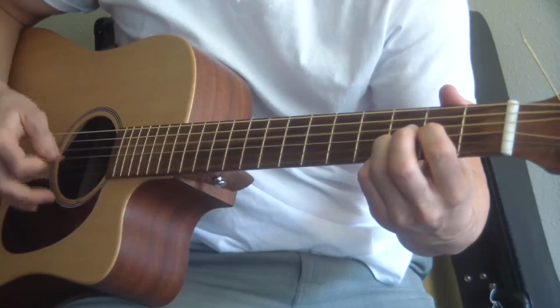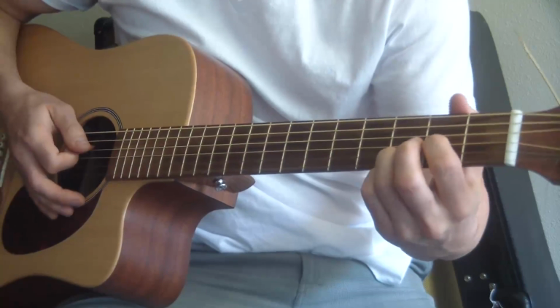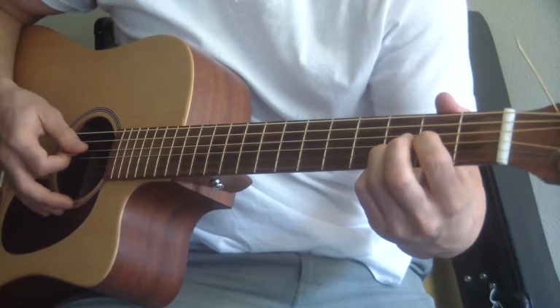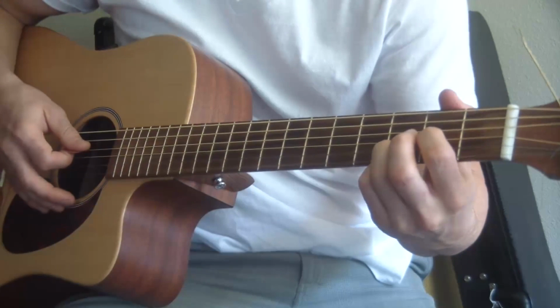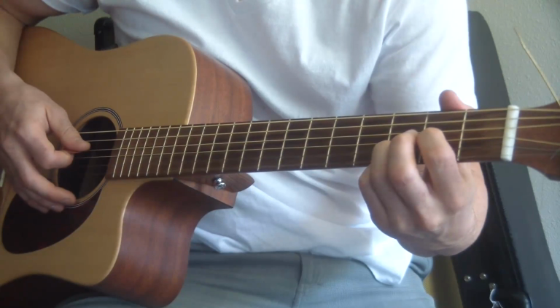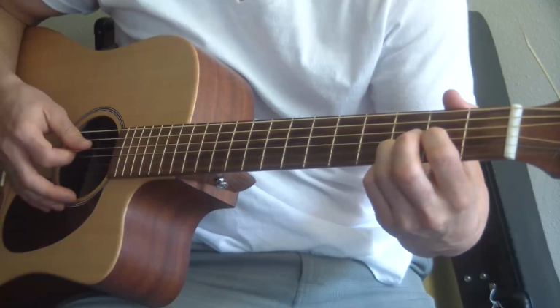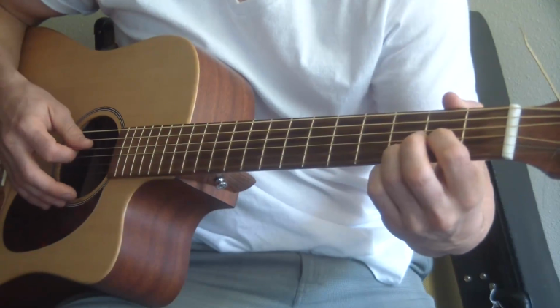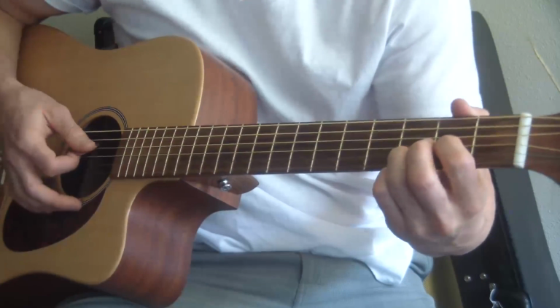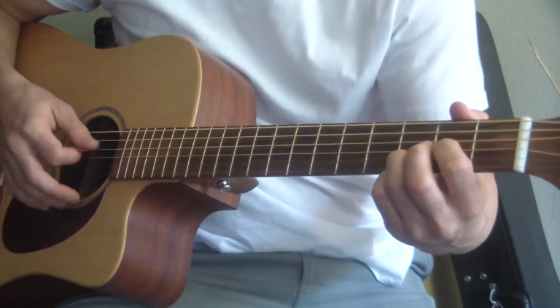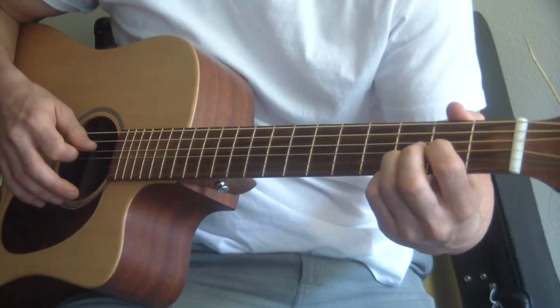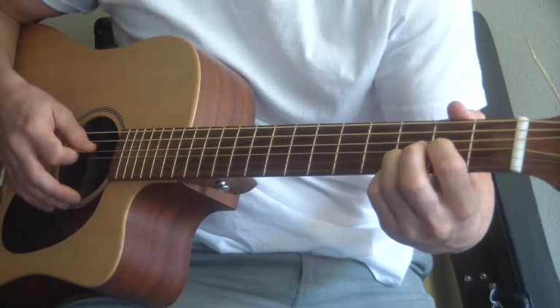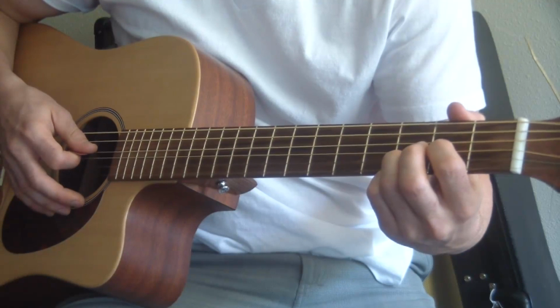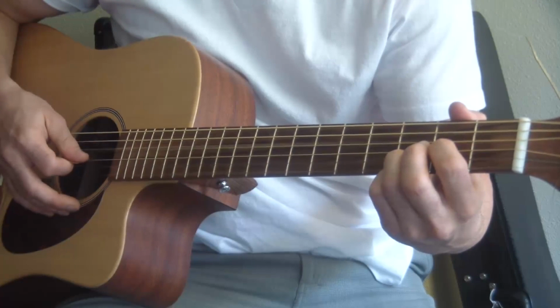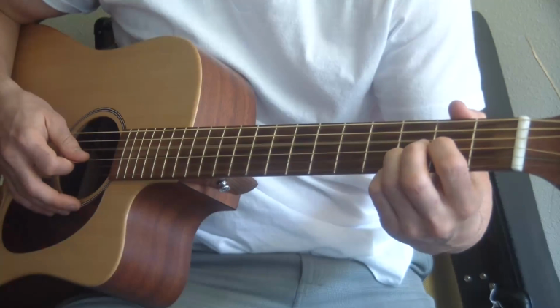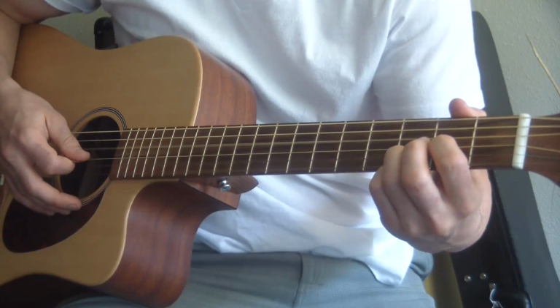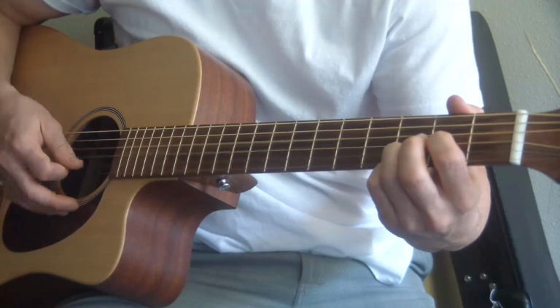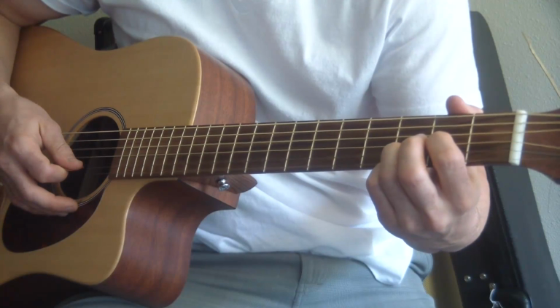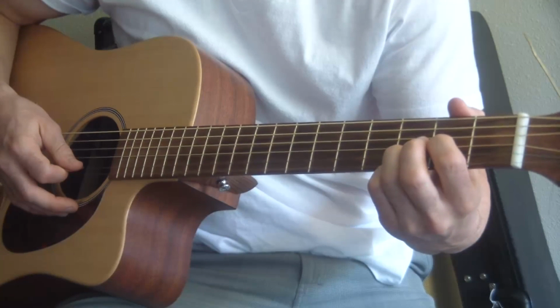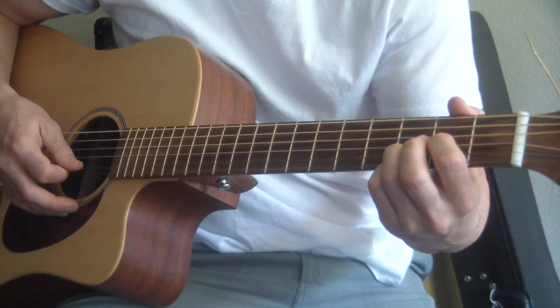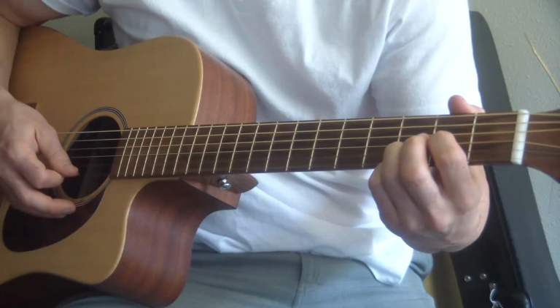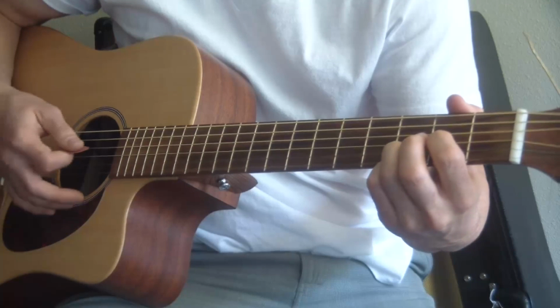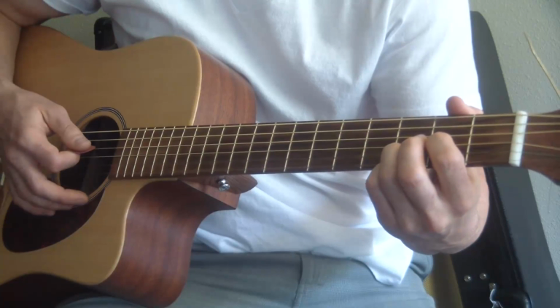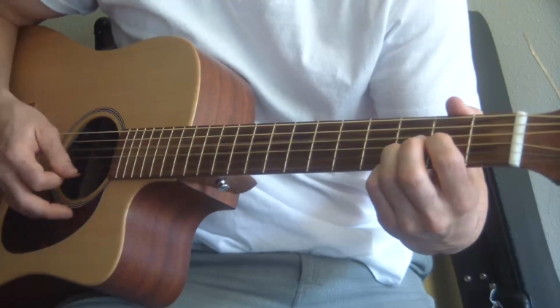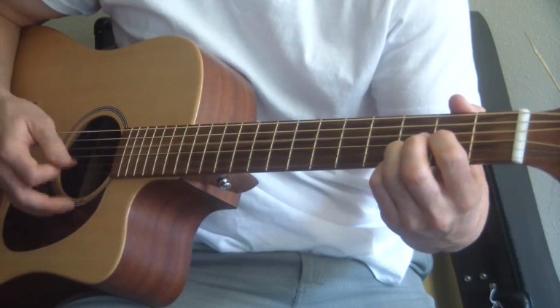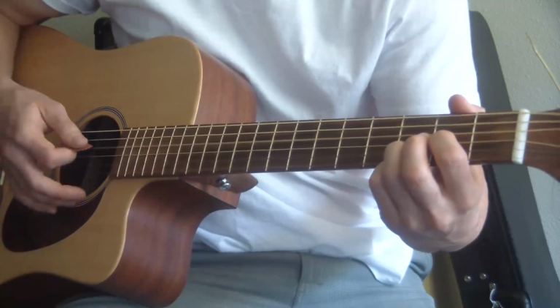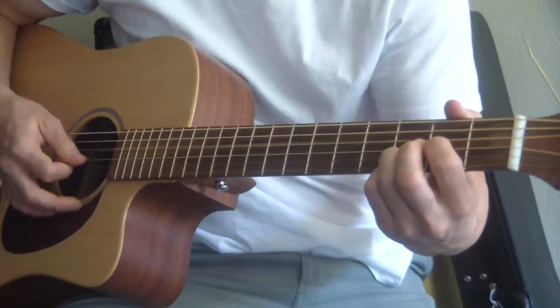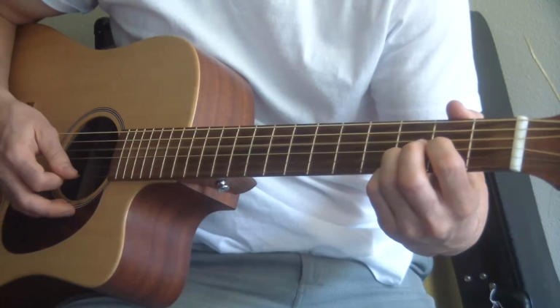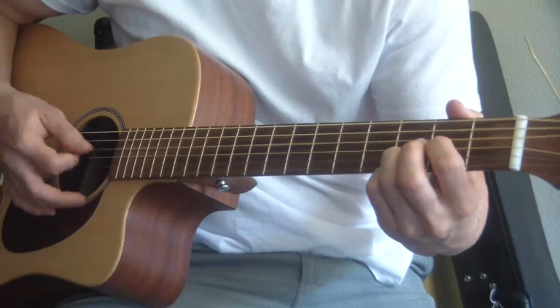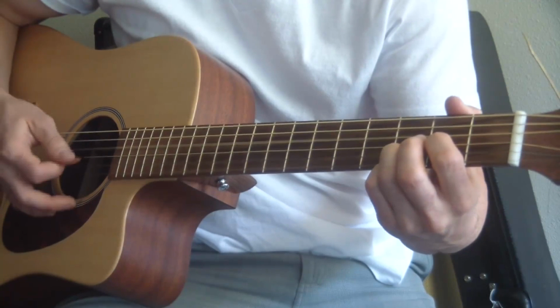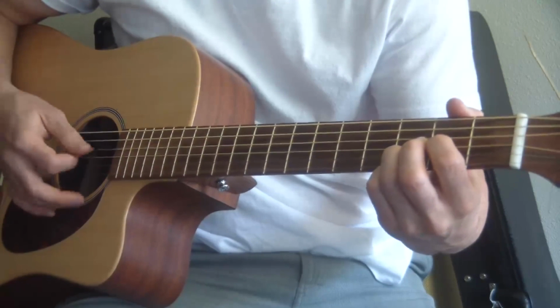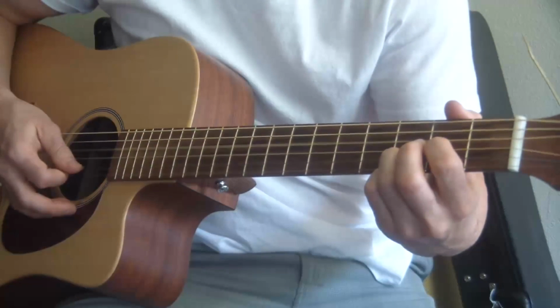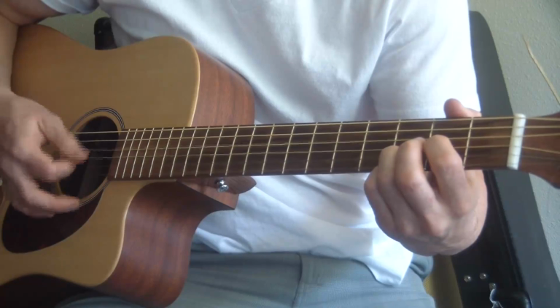I'm playing this very slowly. I'm doing D, G, B, and then I strum through that. So D, G, B, strum. D, G, B, strum.